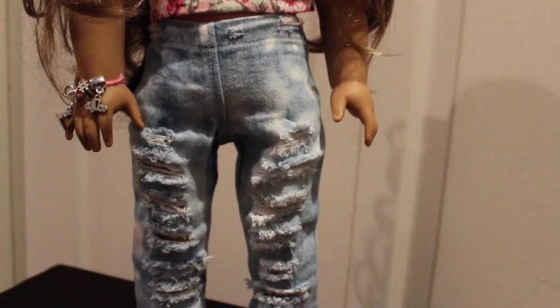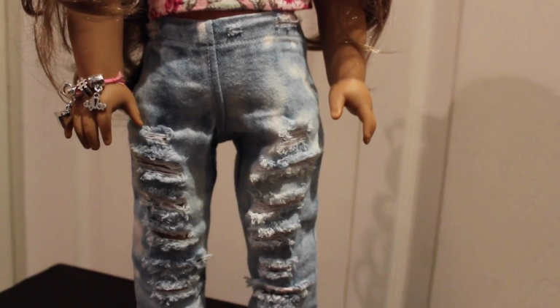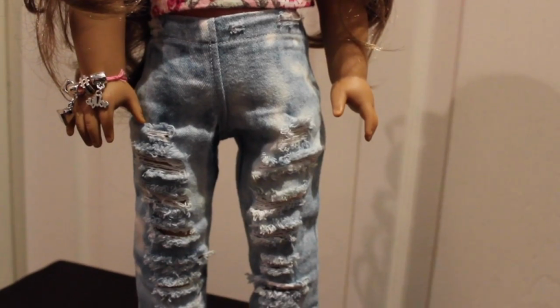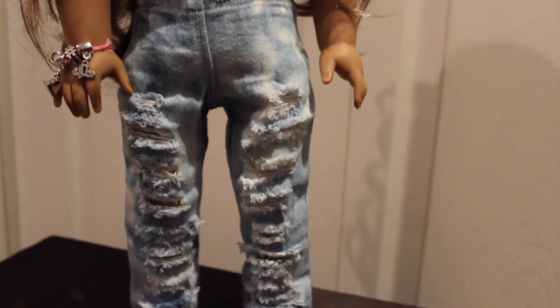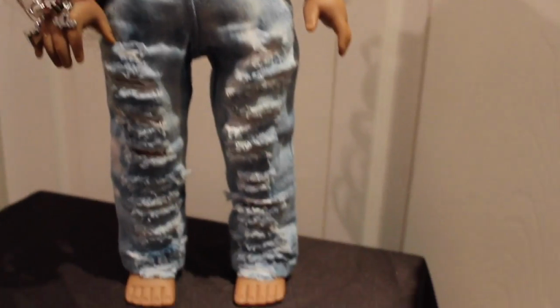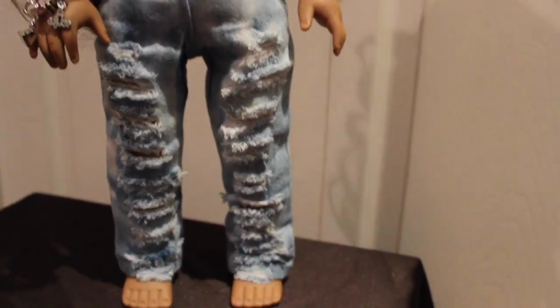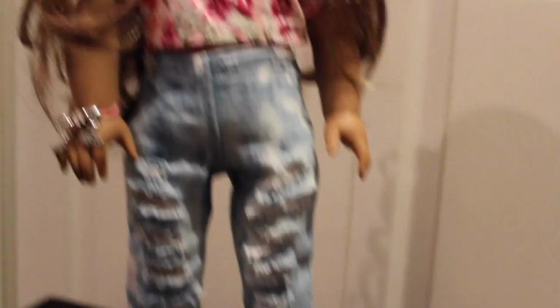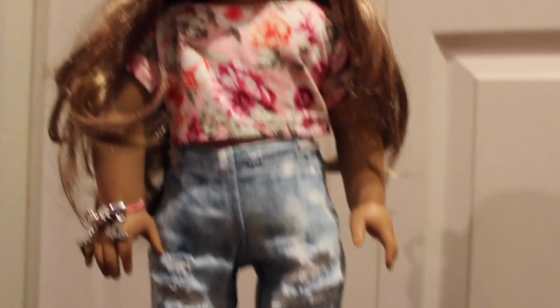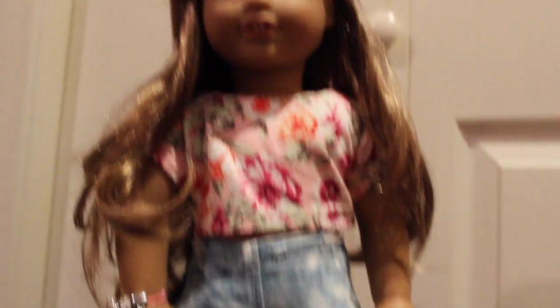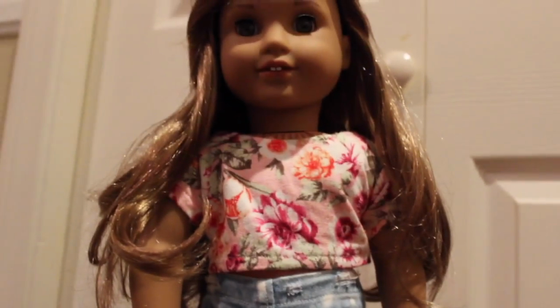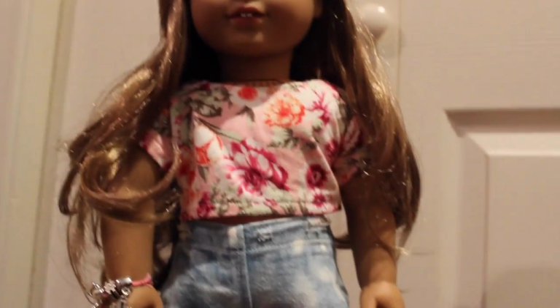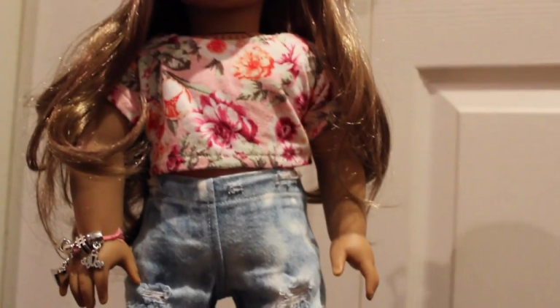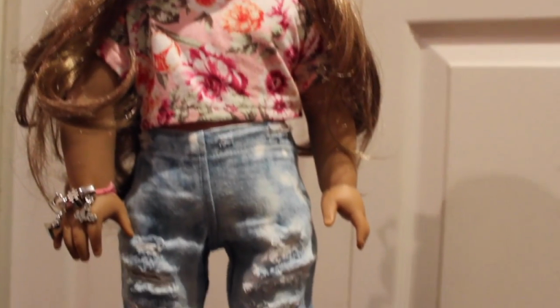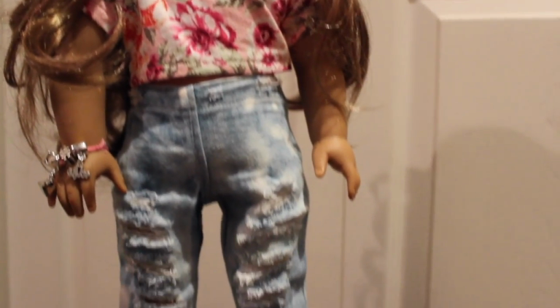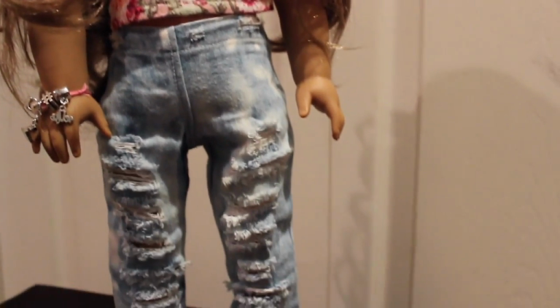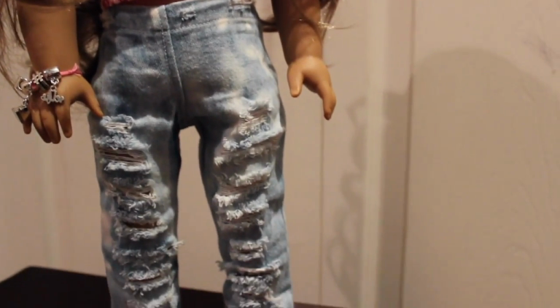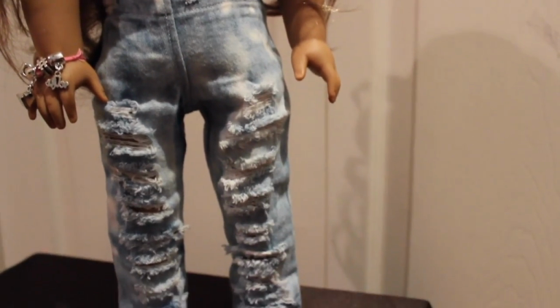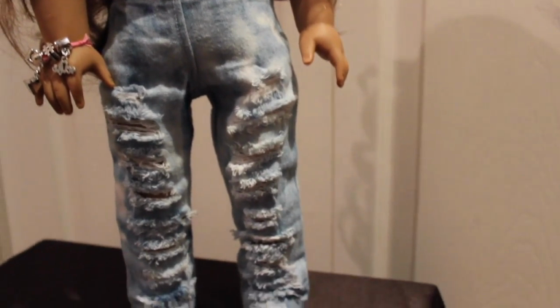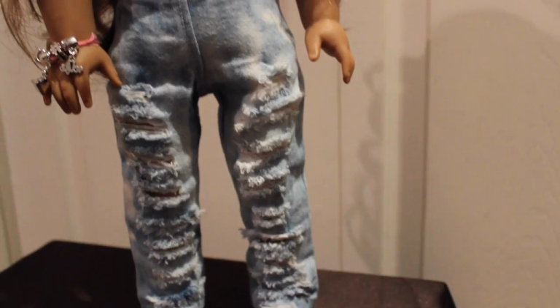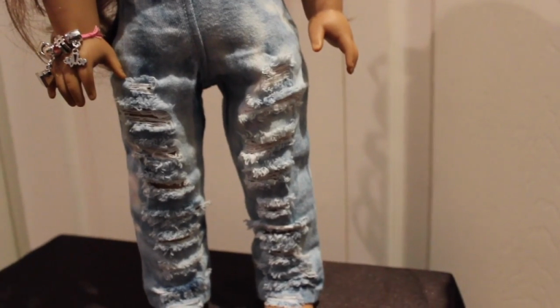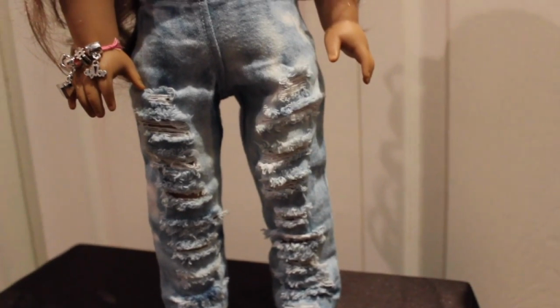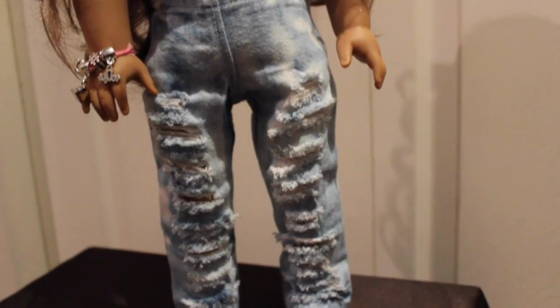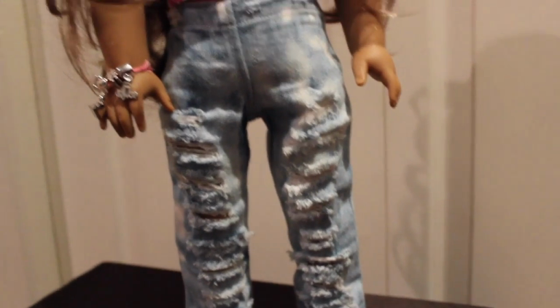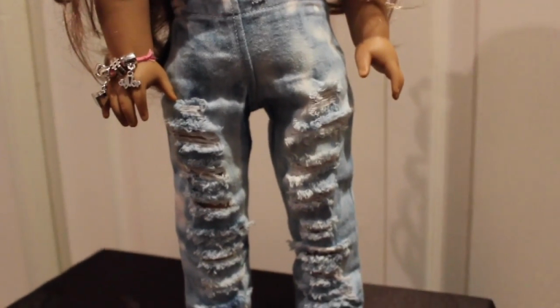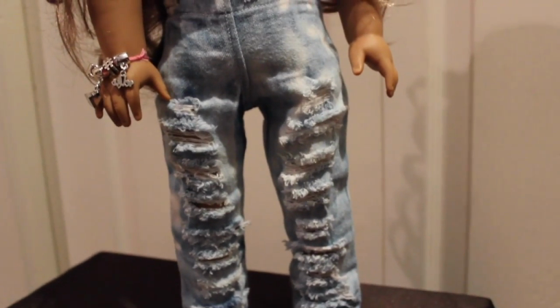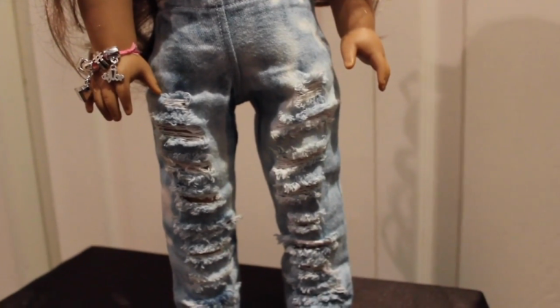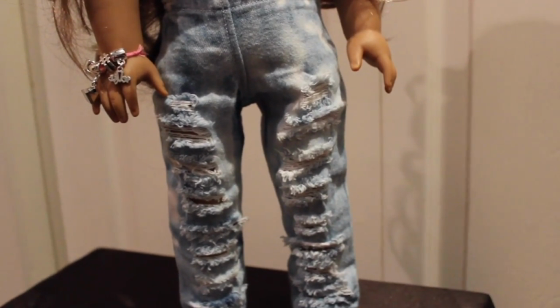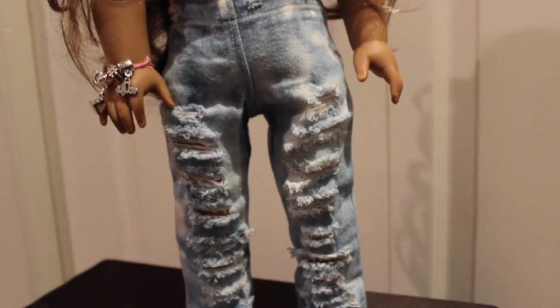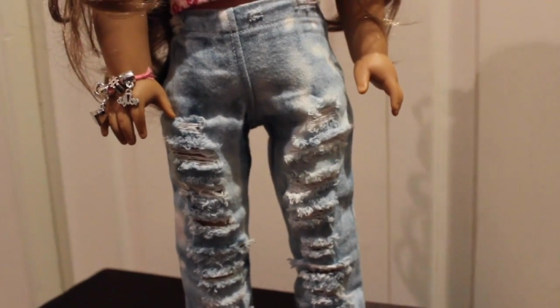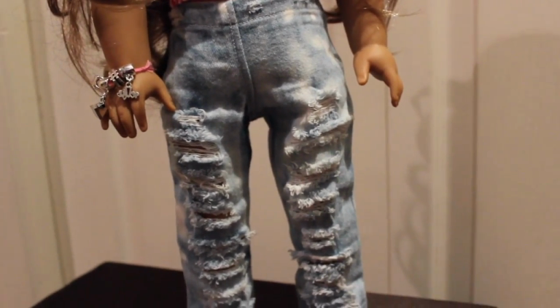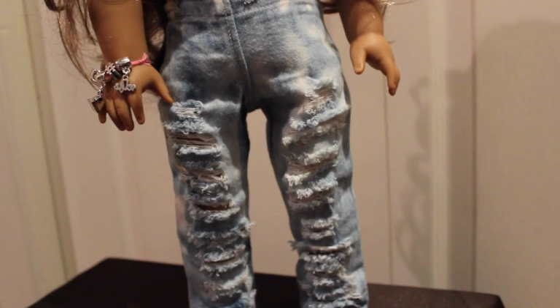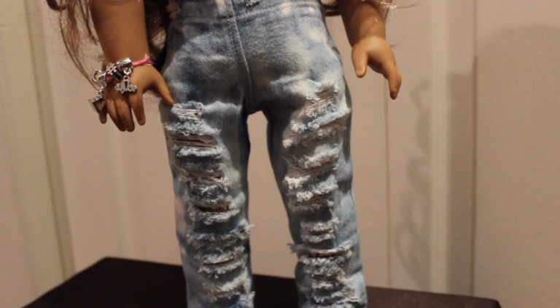I've seriously been wearing these pants for so long and they're so adorable. They were not hard to get on the doll at all, they just took some patience. And I love these so much. Thanks So Cute Forever for making these available in your shop. They are so beautiful.